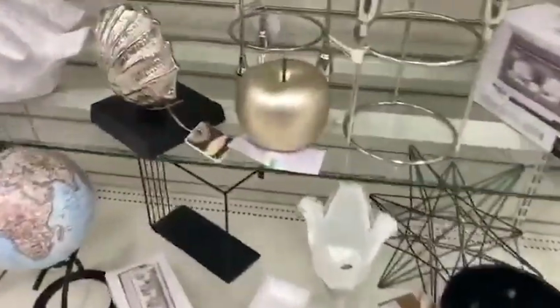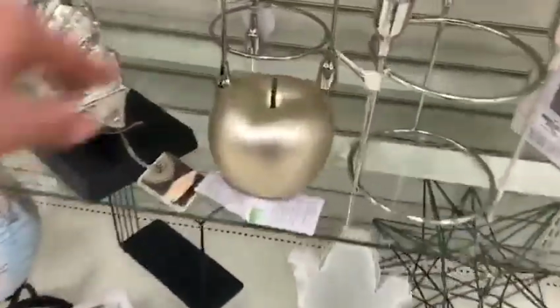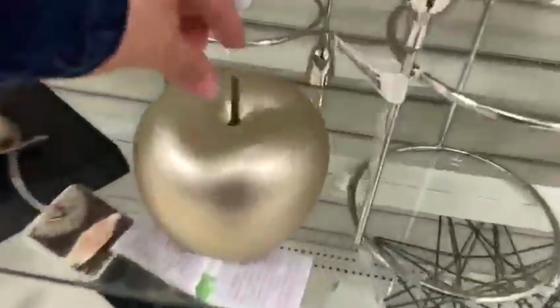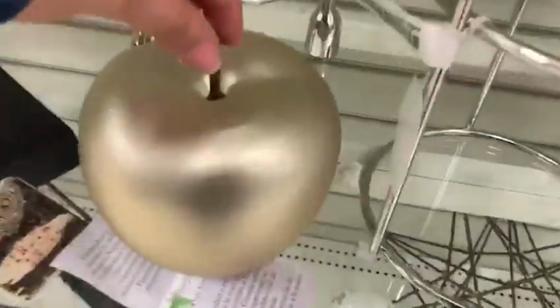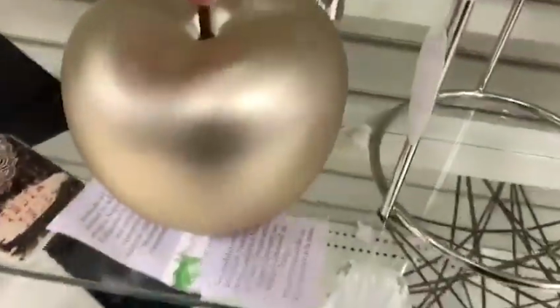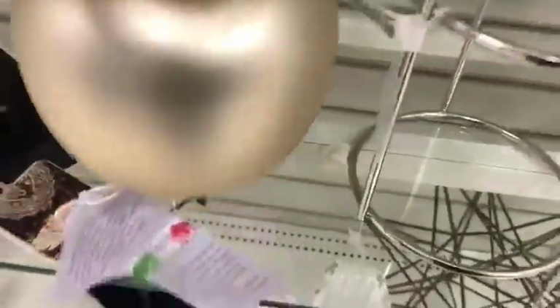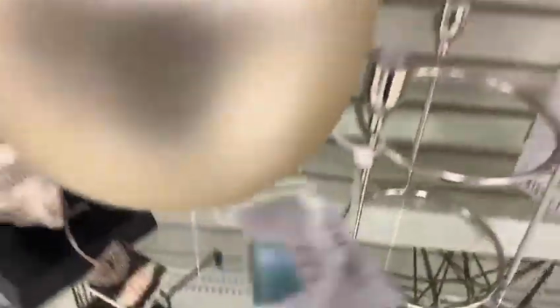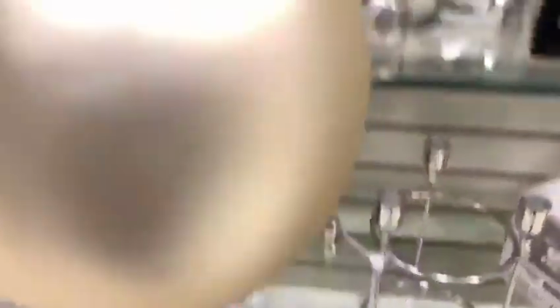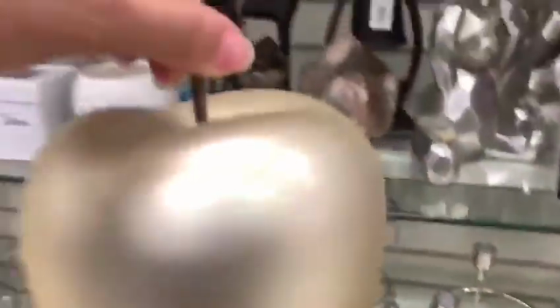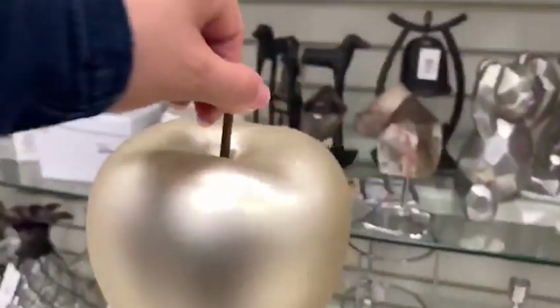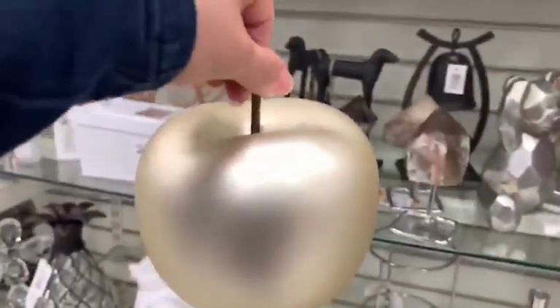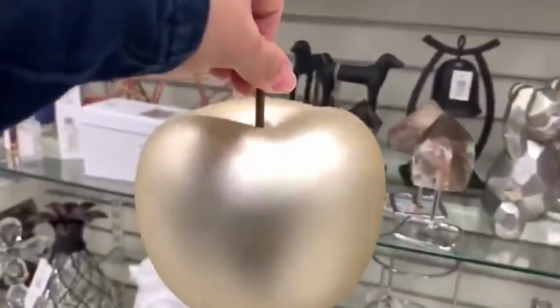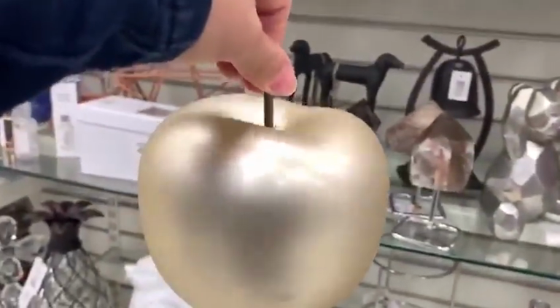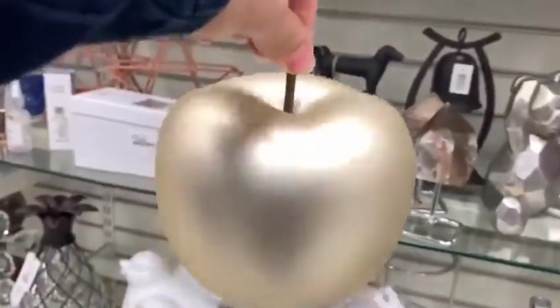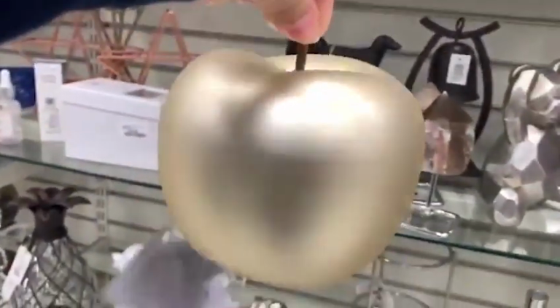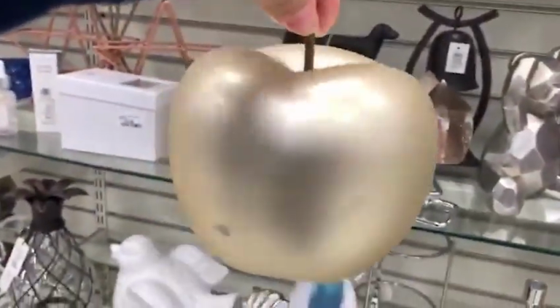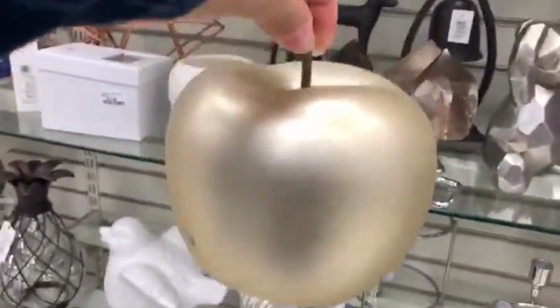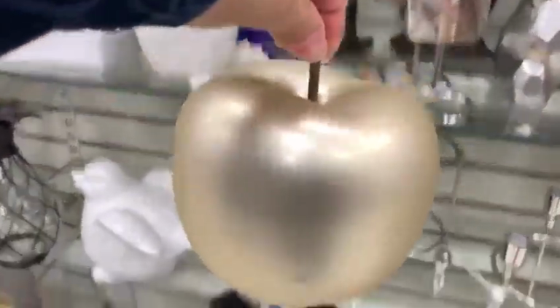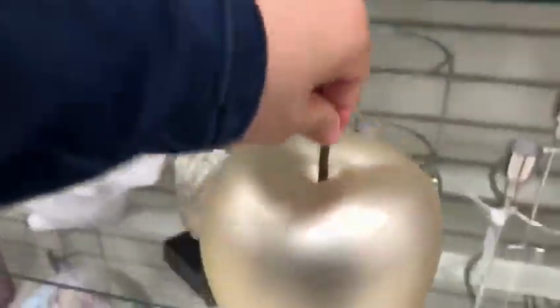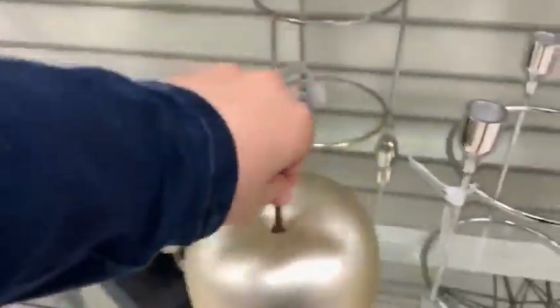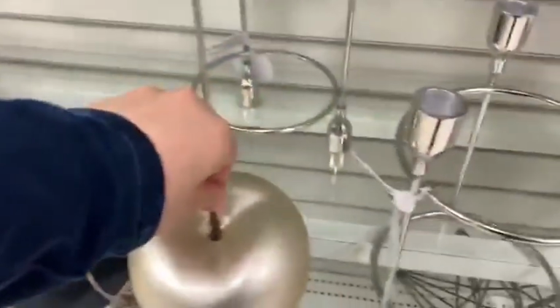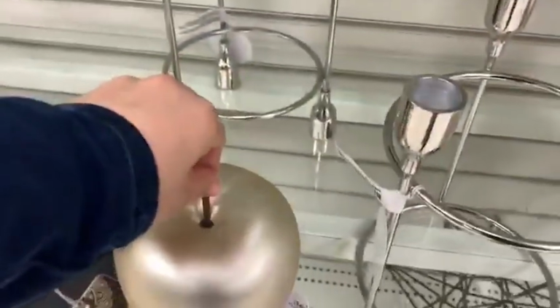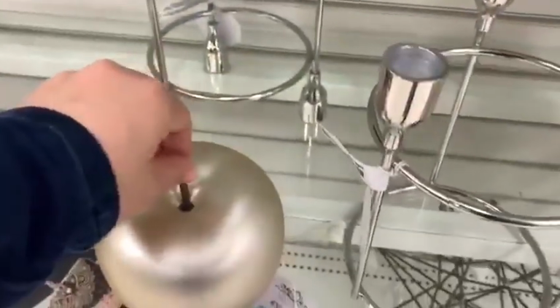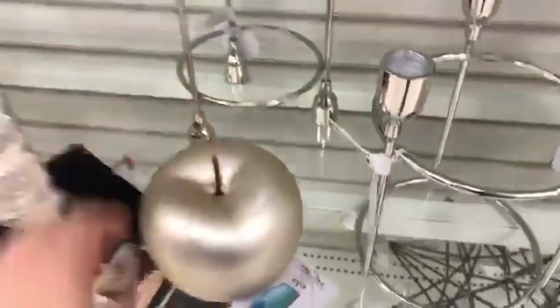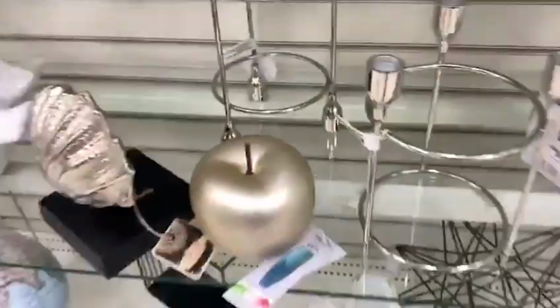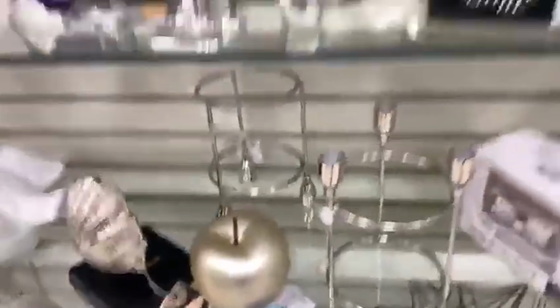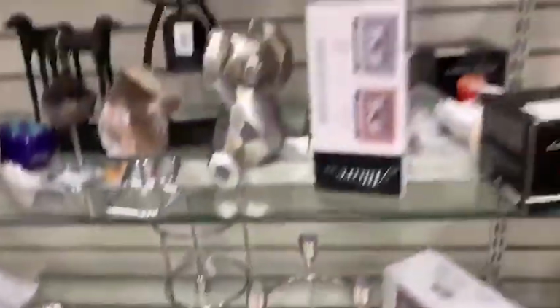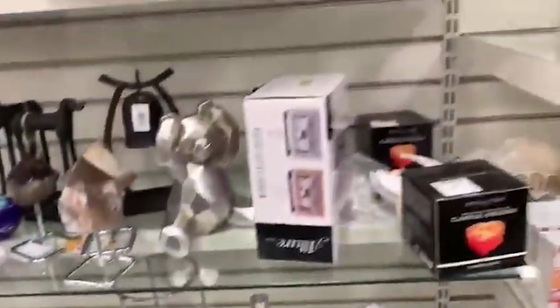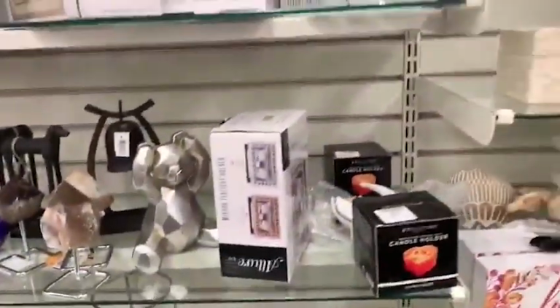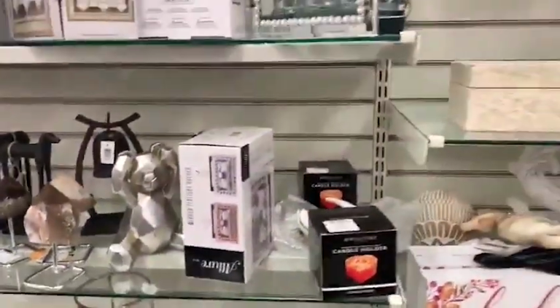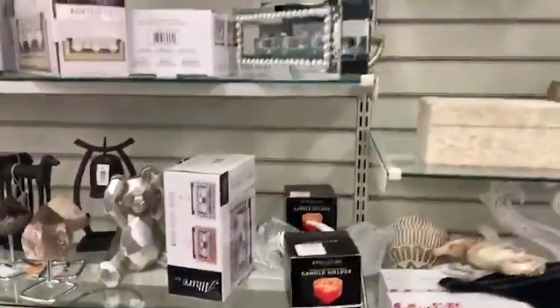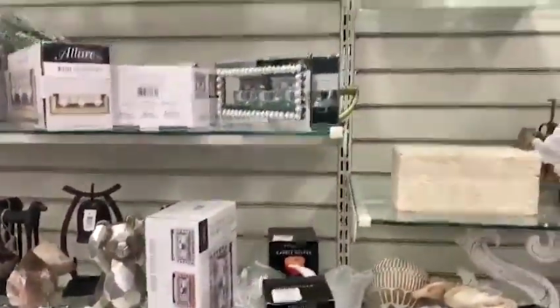This apple decoration — I like it, I don't know why, but I like it.